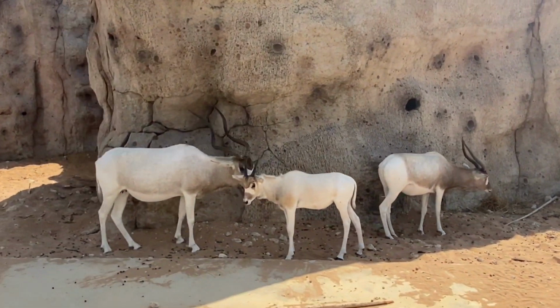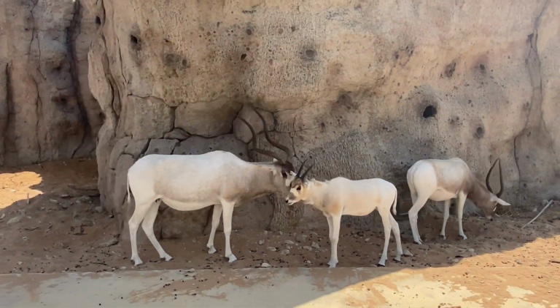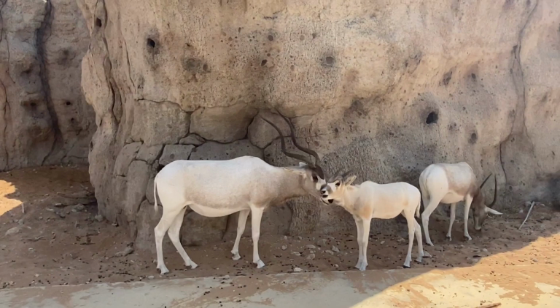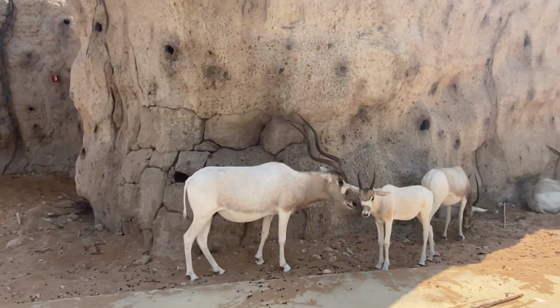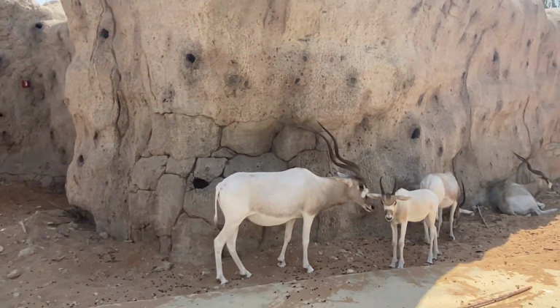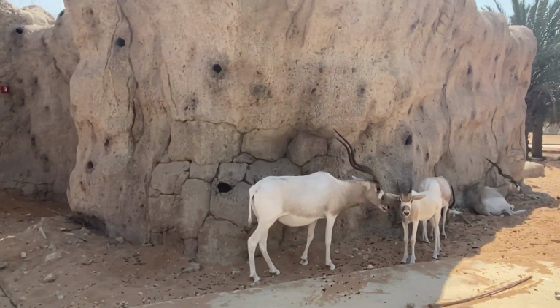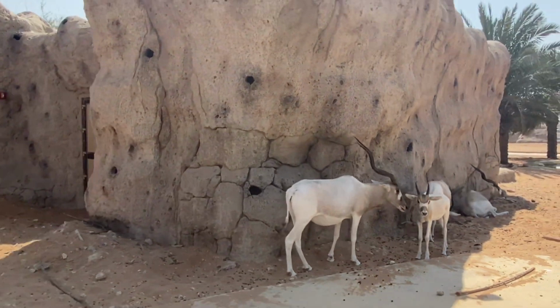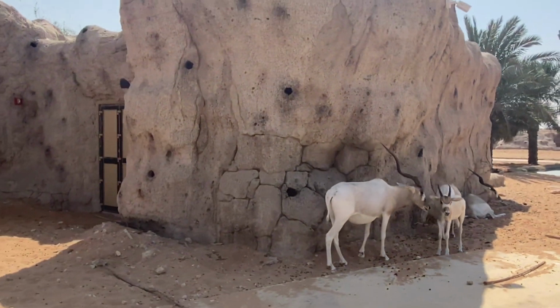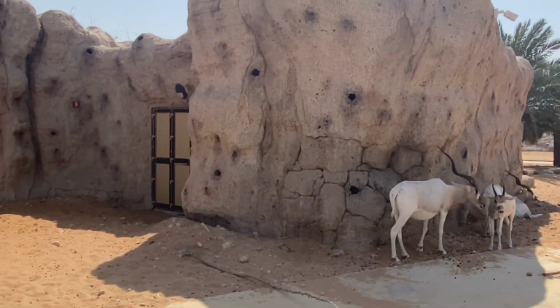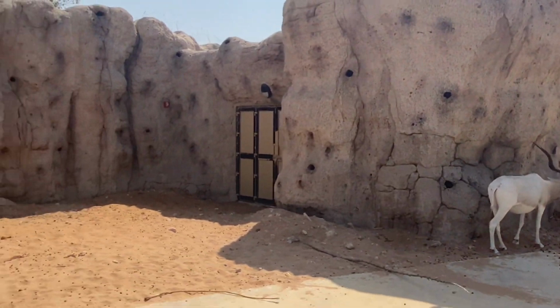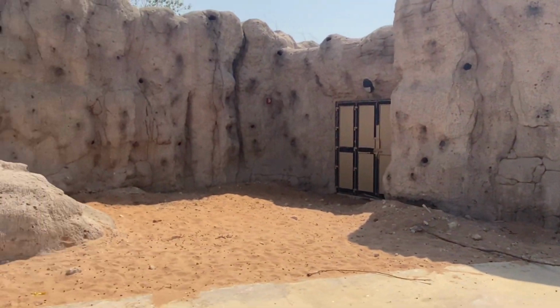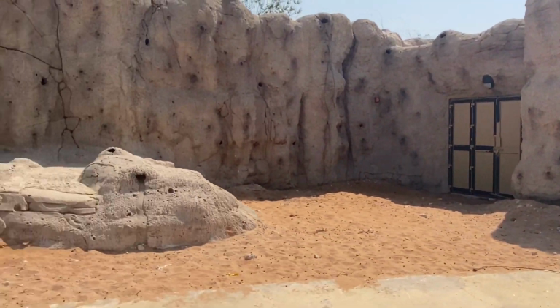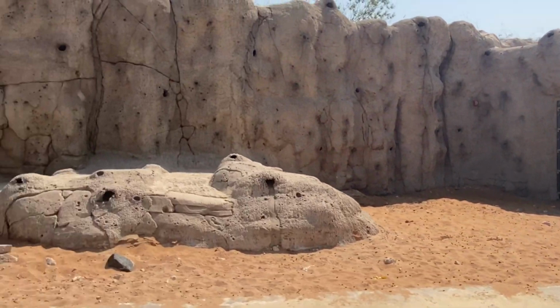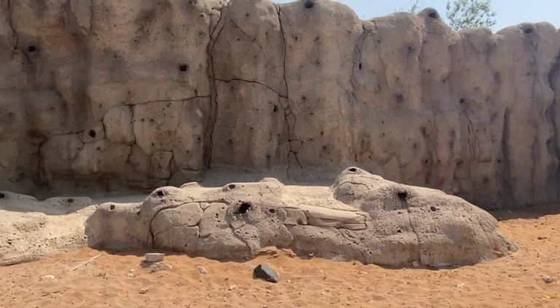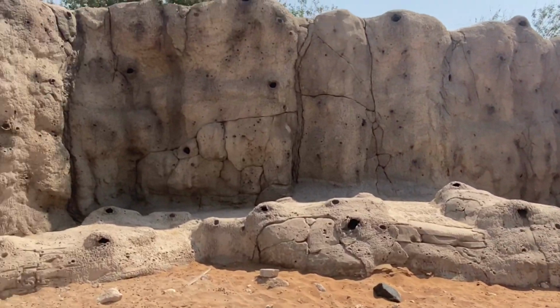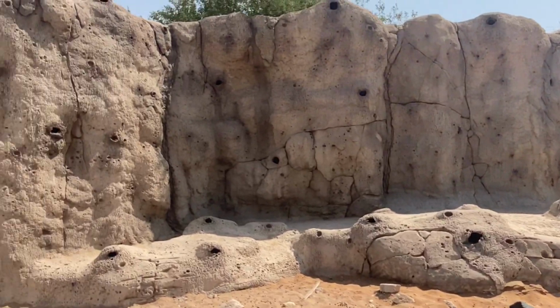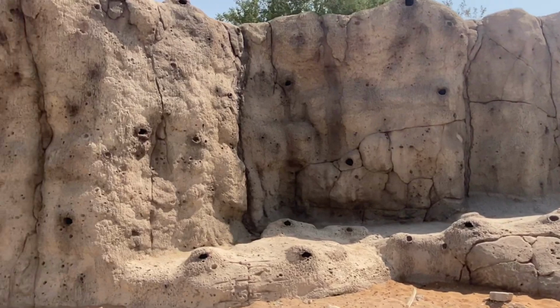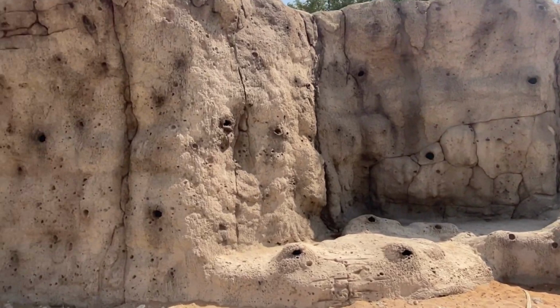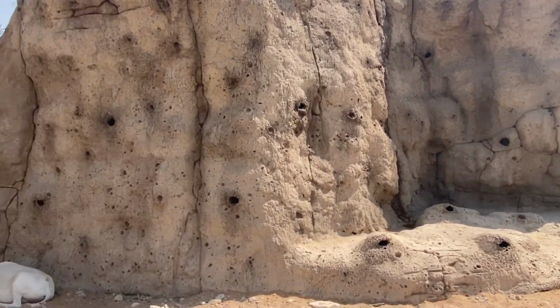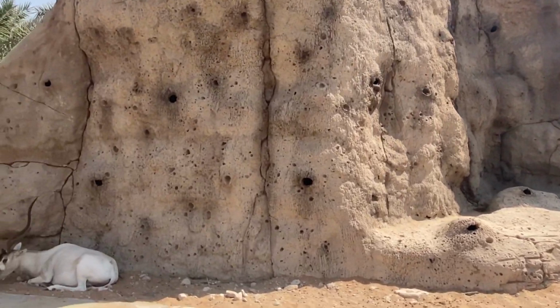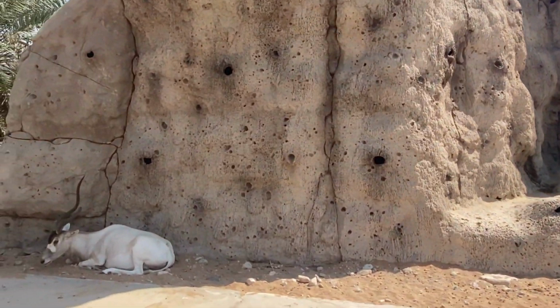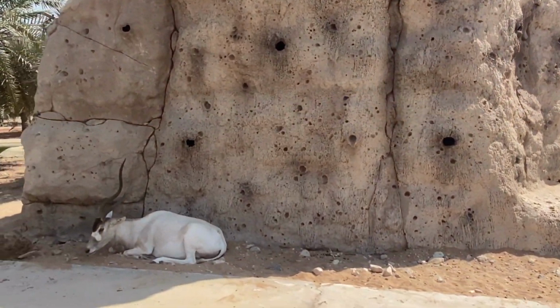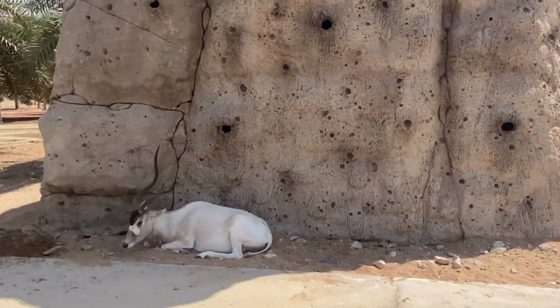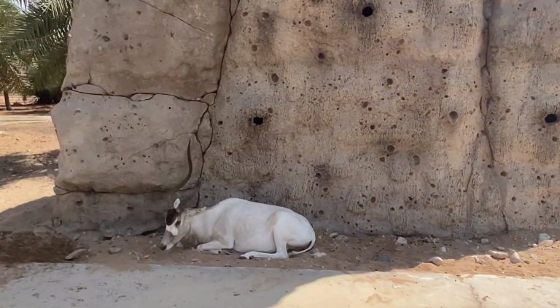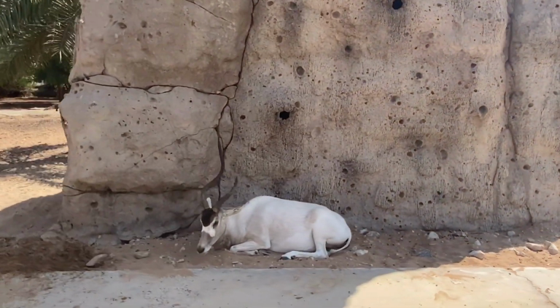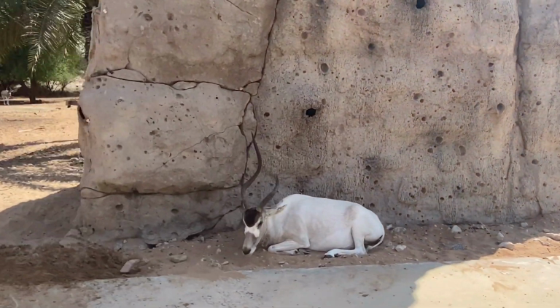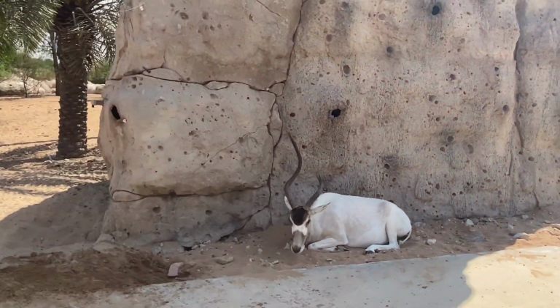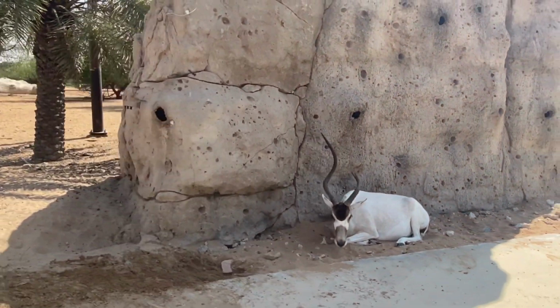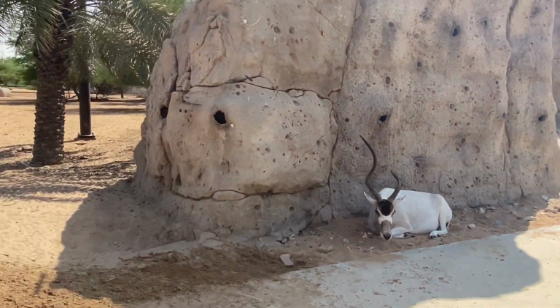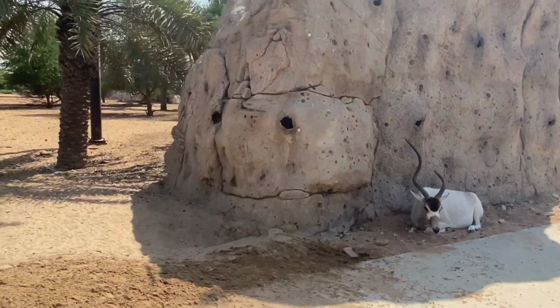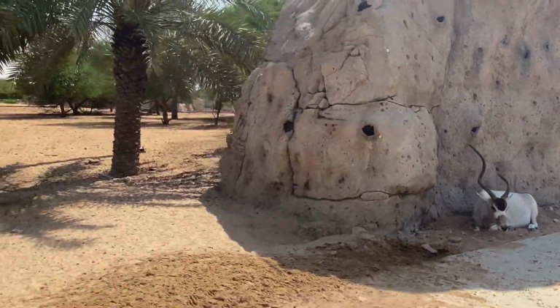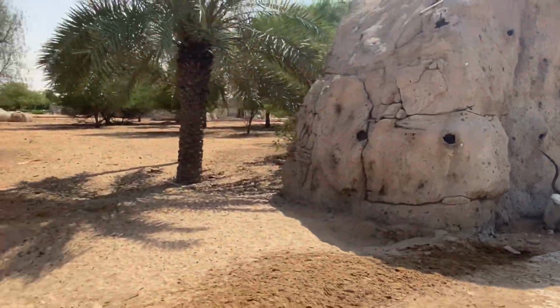Wow, look at that! They are close to us. Behind the rock? Yes, they are. Are there more animals in here? Yes, of course — it's a big one!